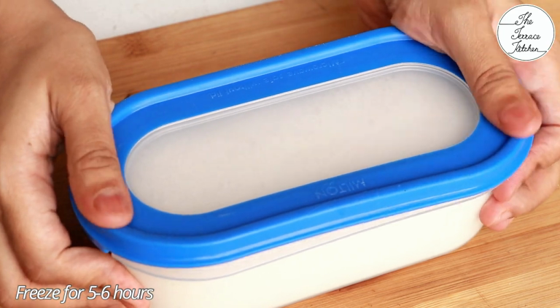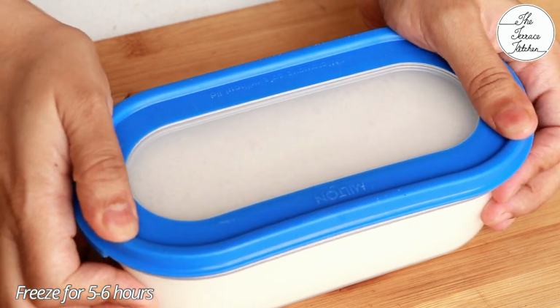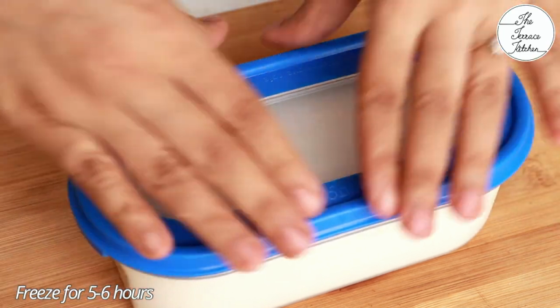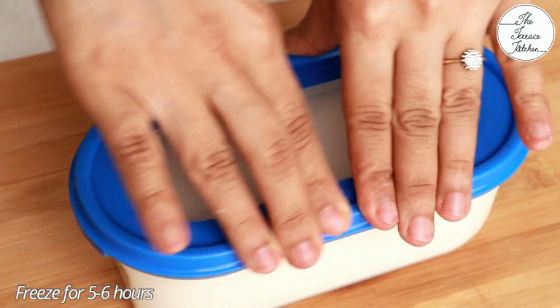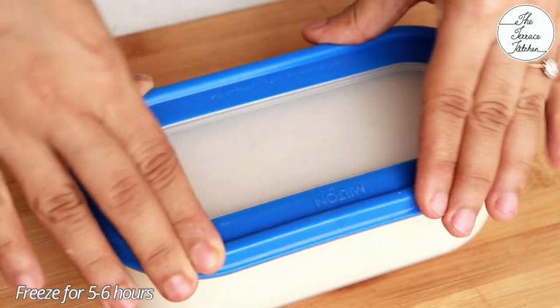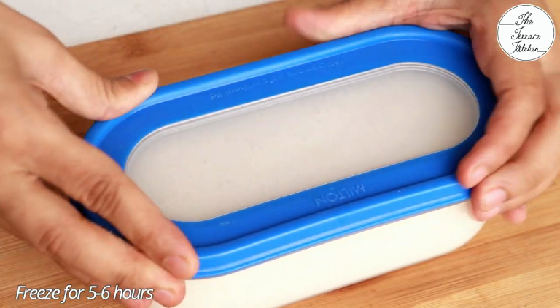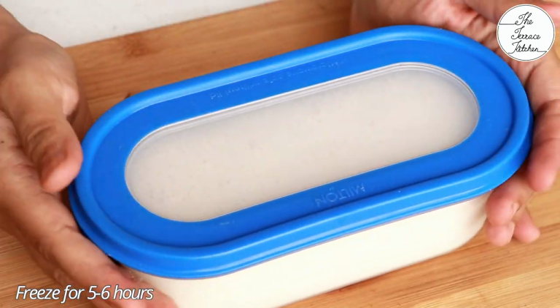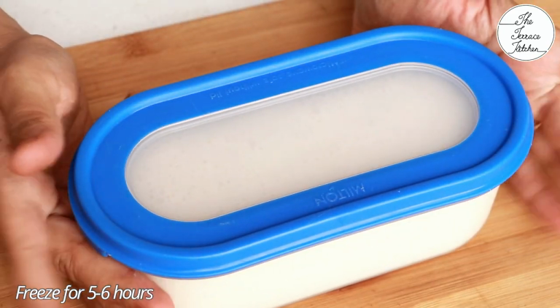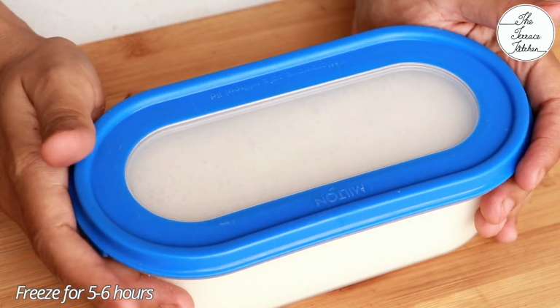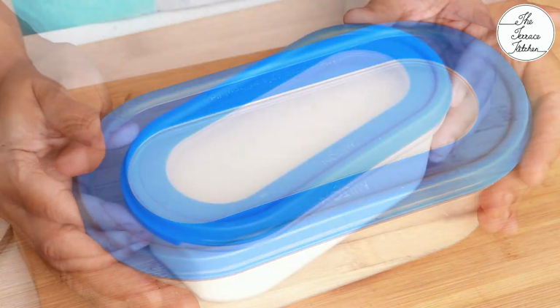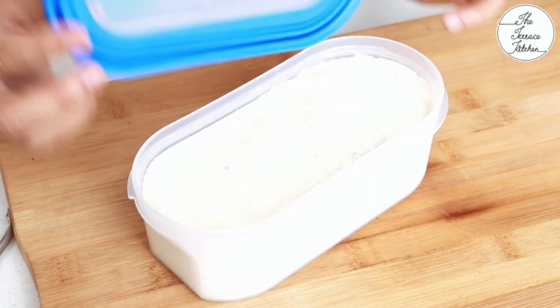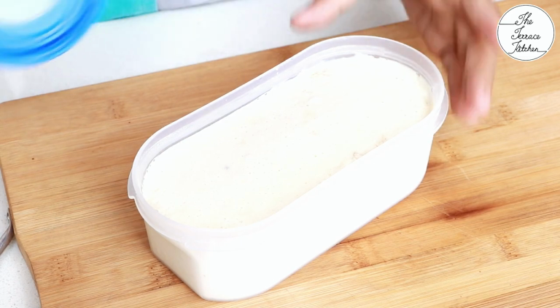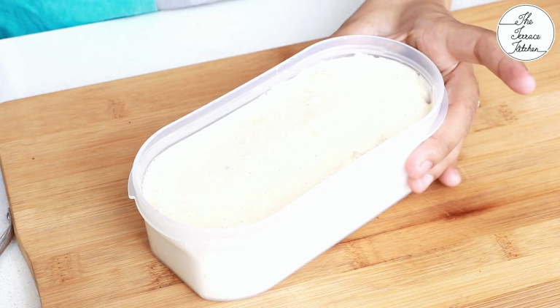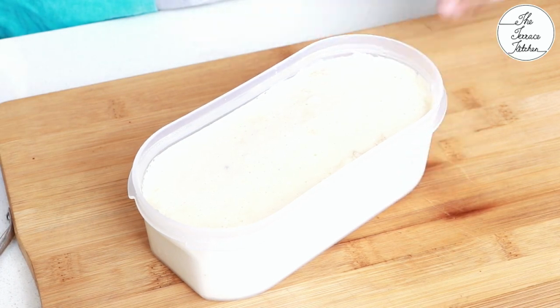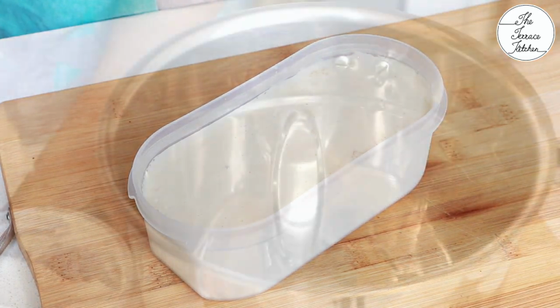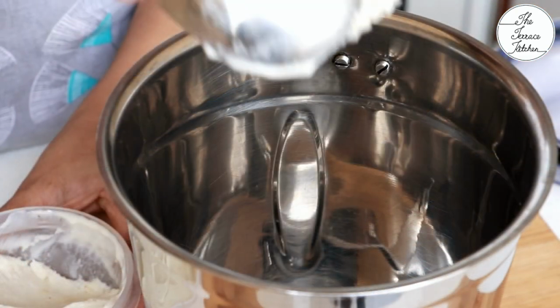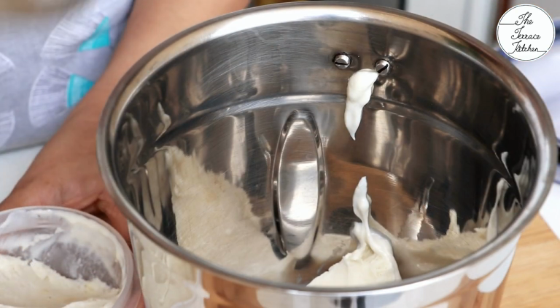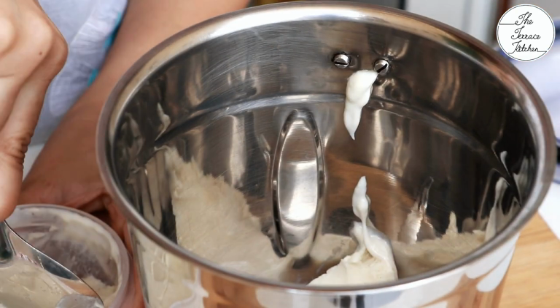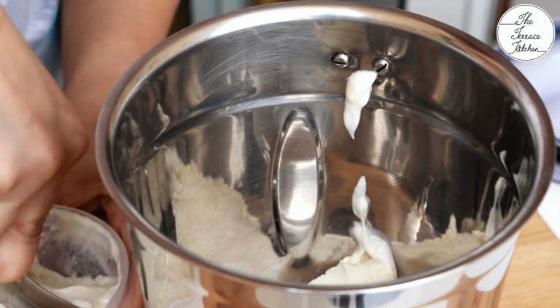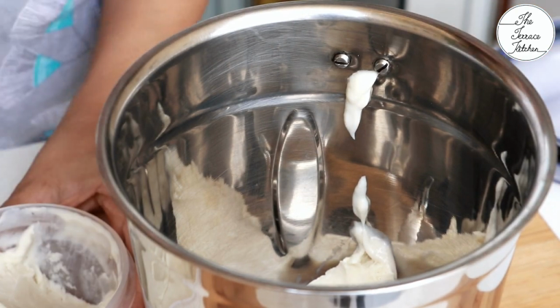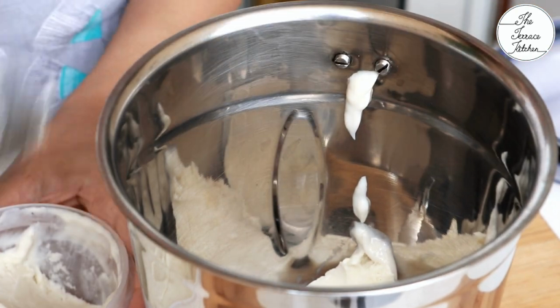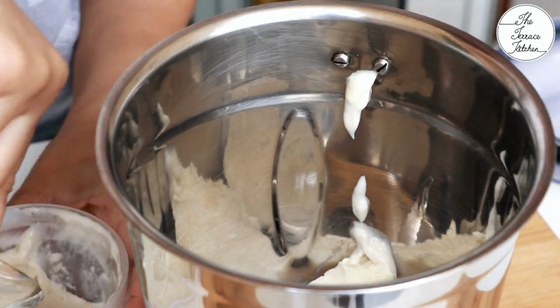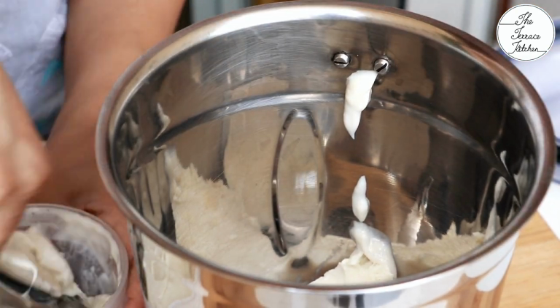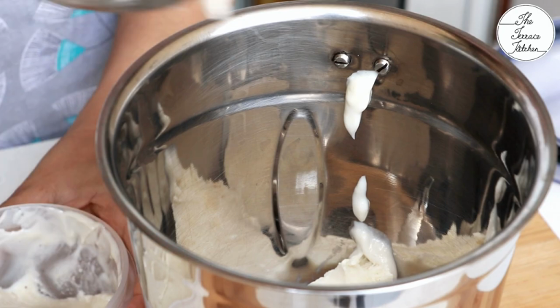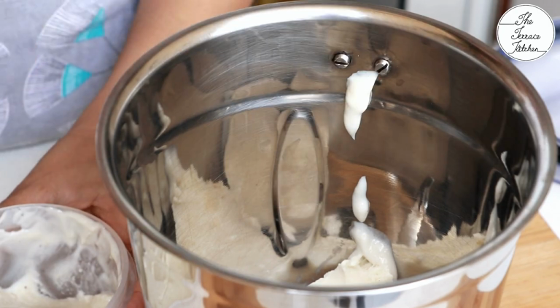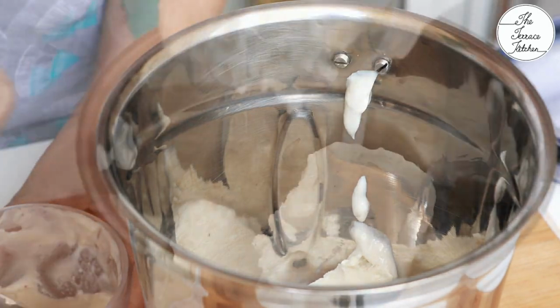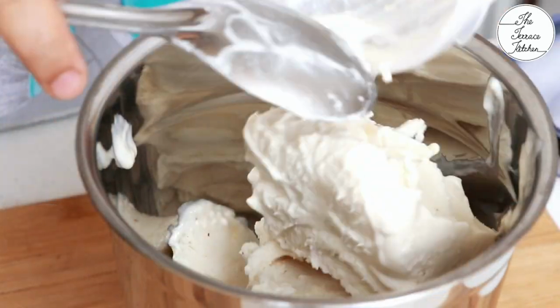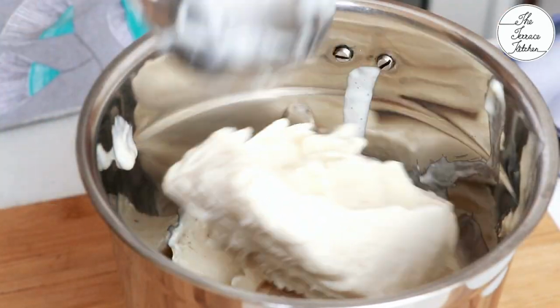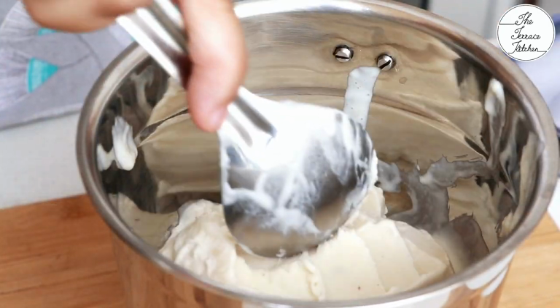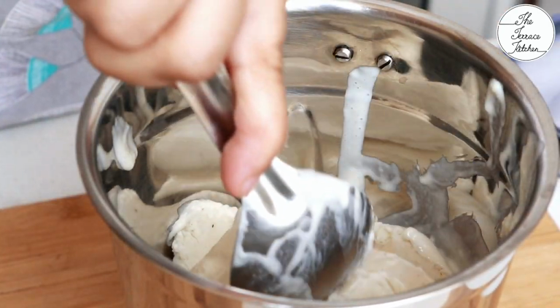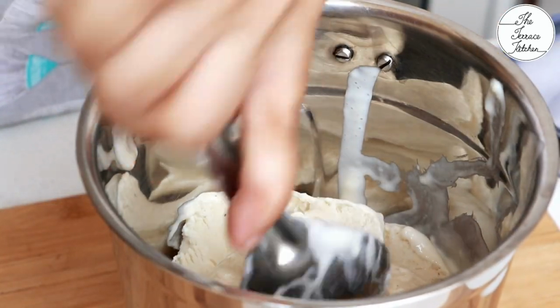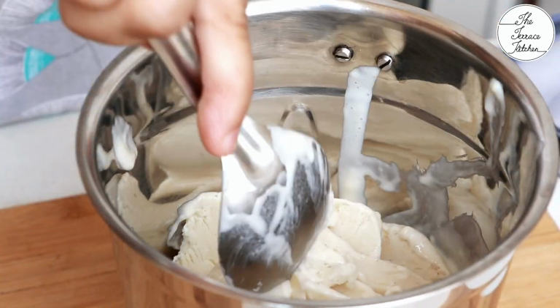You need to freeze this by transferring it to an airtight container for five to six hours. After that we are going to churn it again so that the ice cream's texture improves and it becomes more smooth.